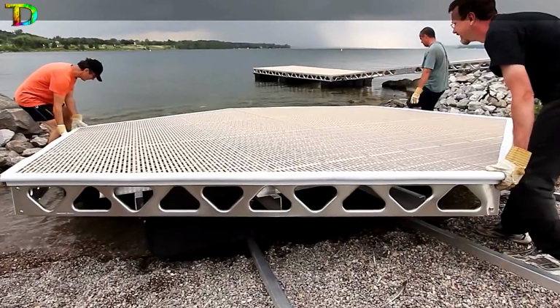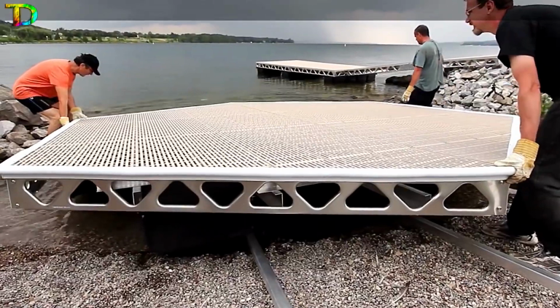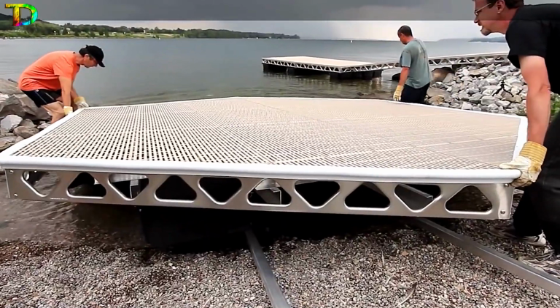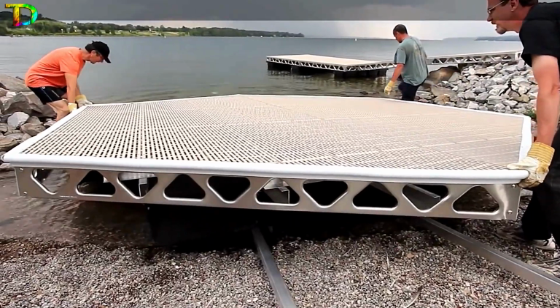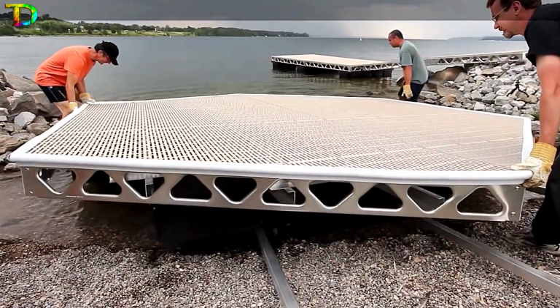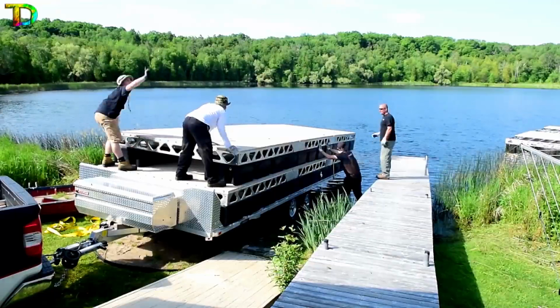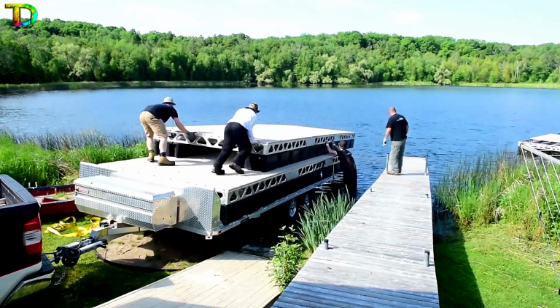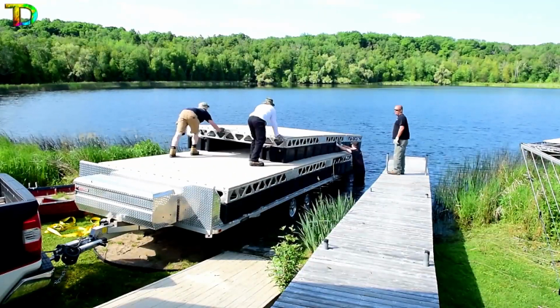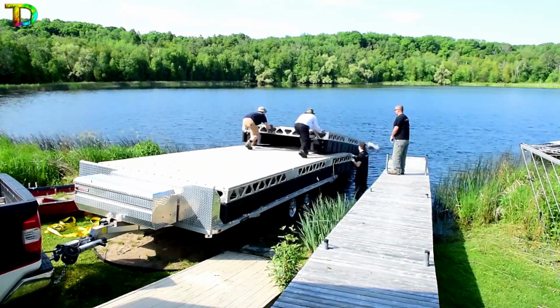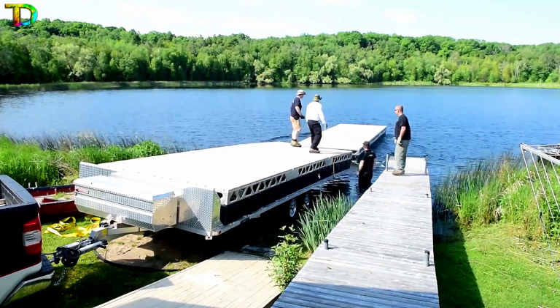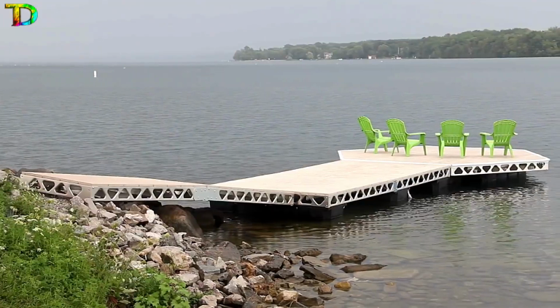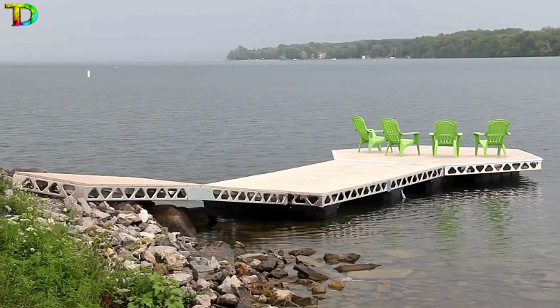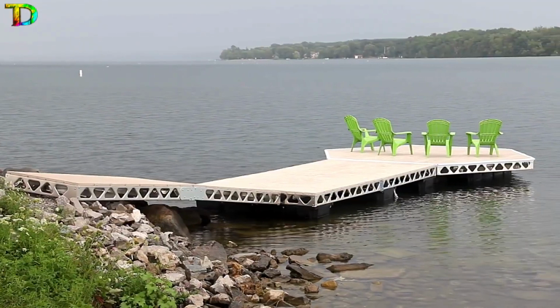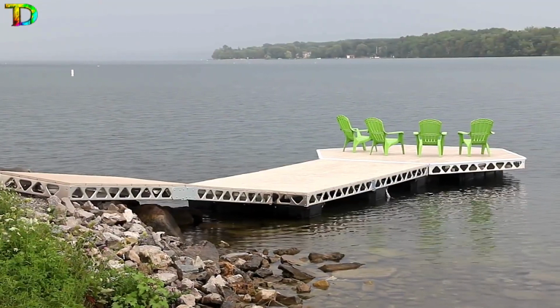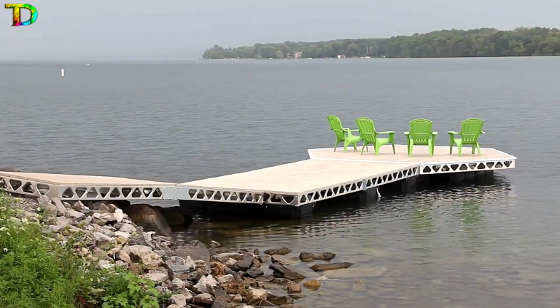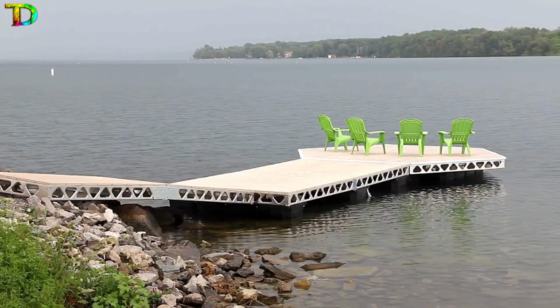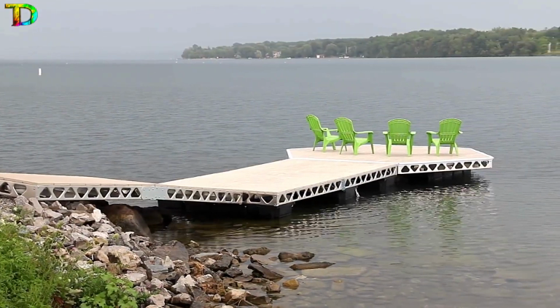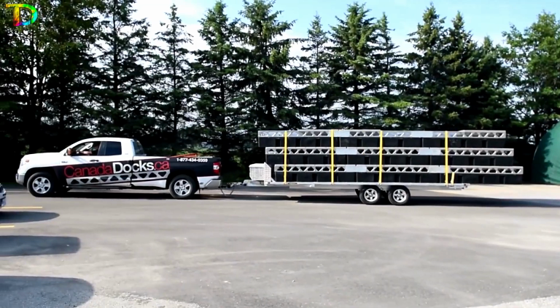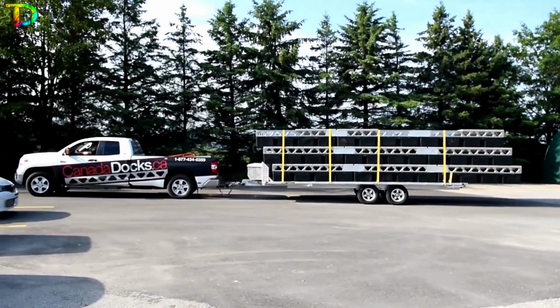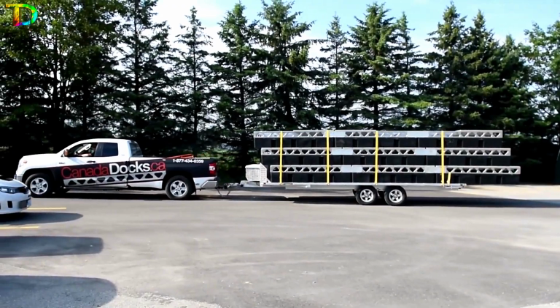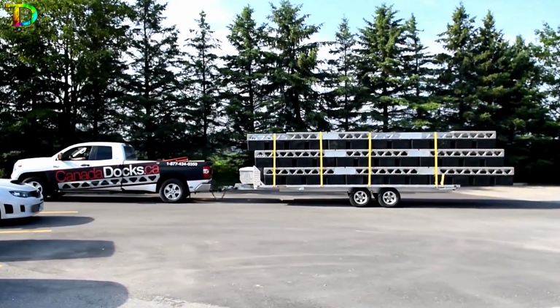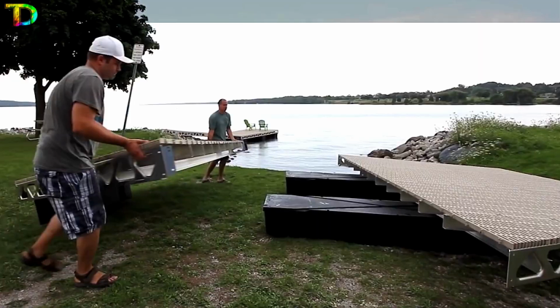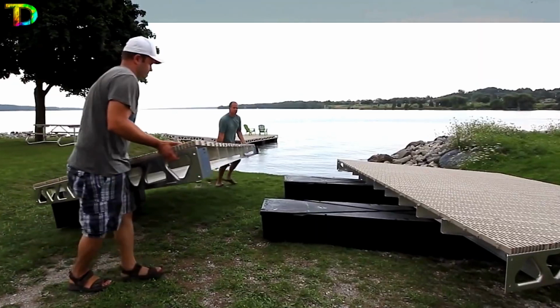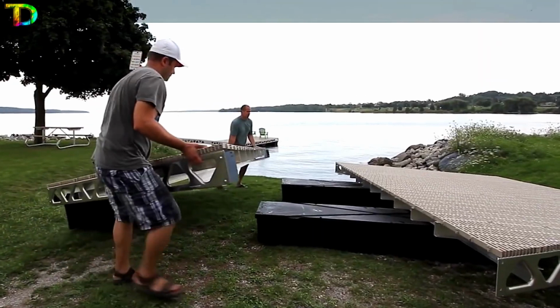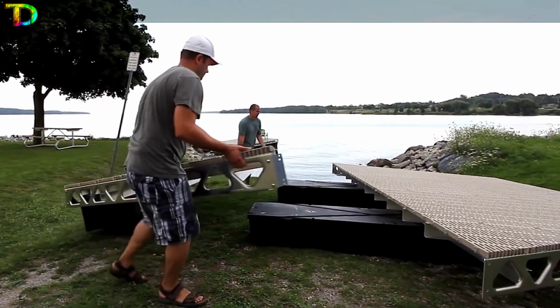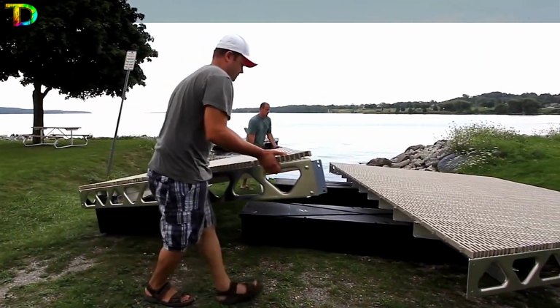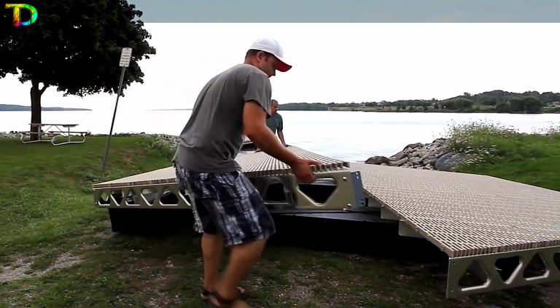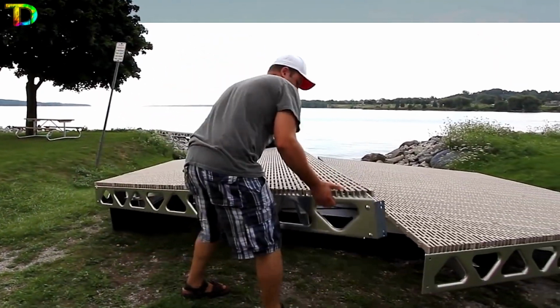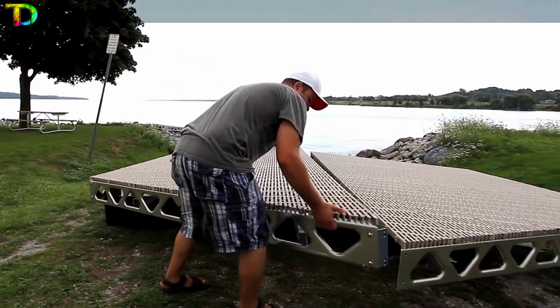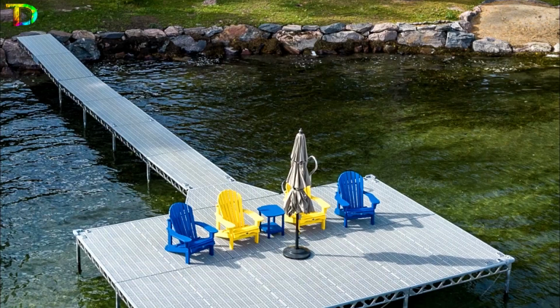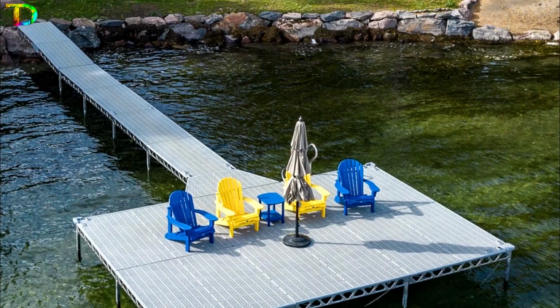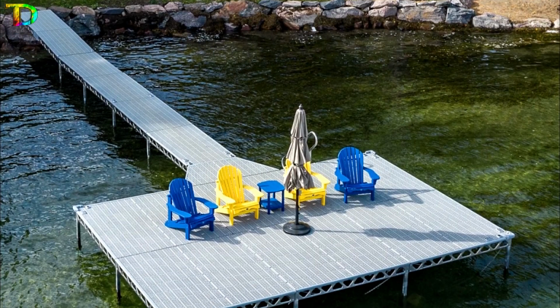Create your own design with different sections, from a simple dock to a recreational area, pontoon, or anything you desire. One 4-feet x 8-feet floating section has a weight capacity of 419 pounds, so start building today.